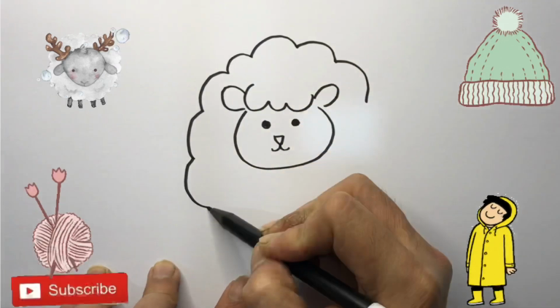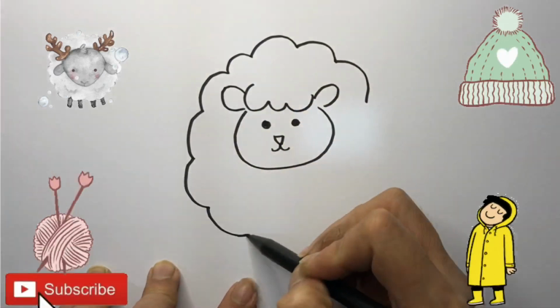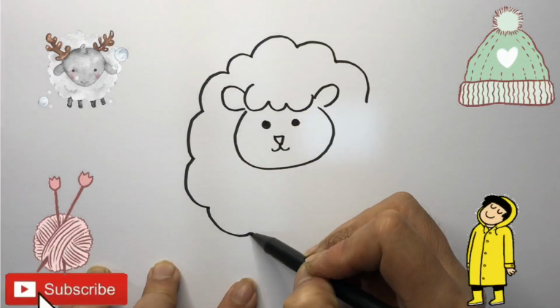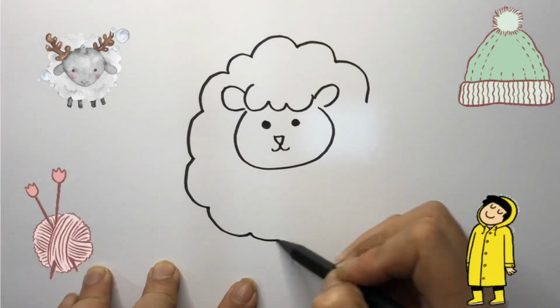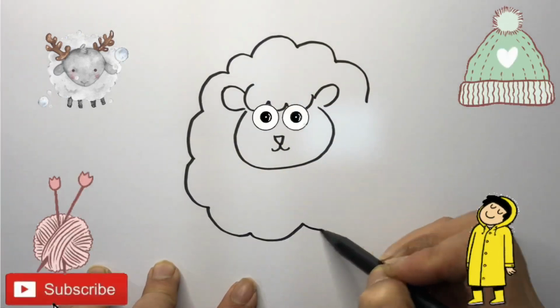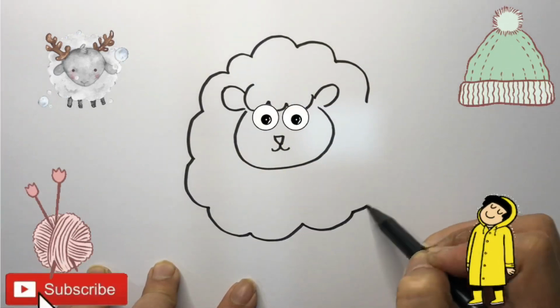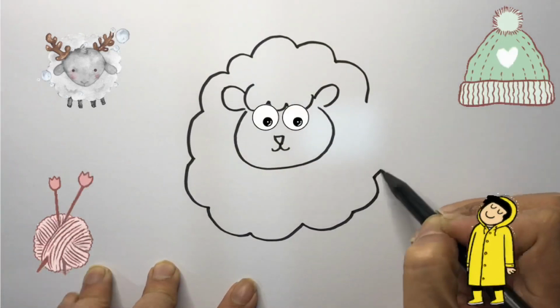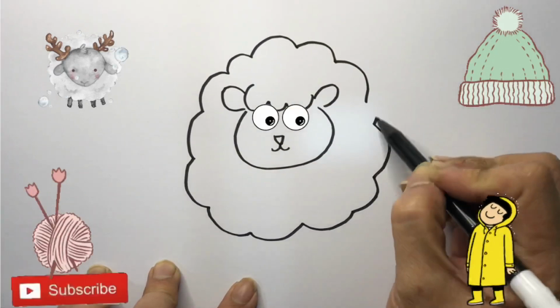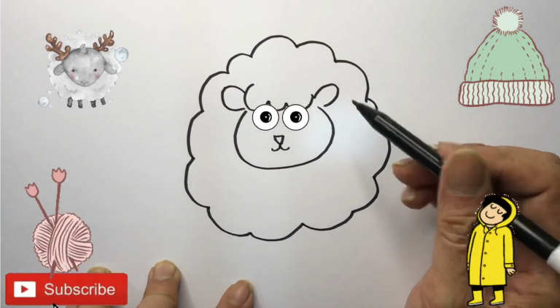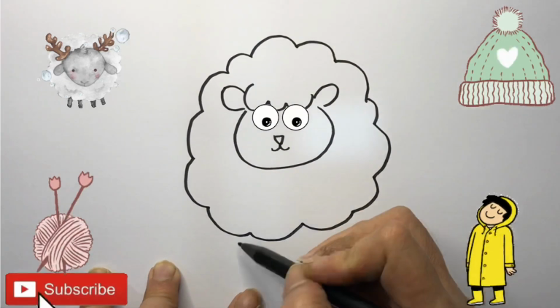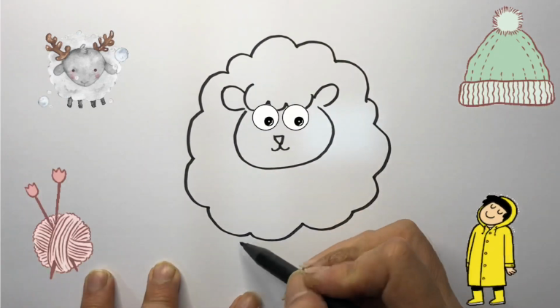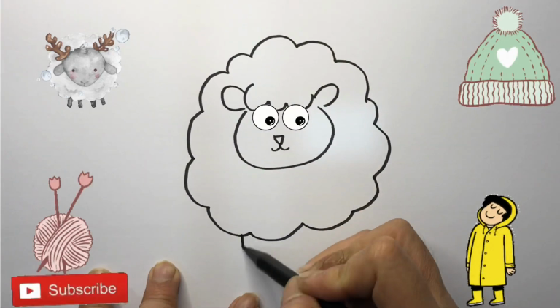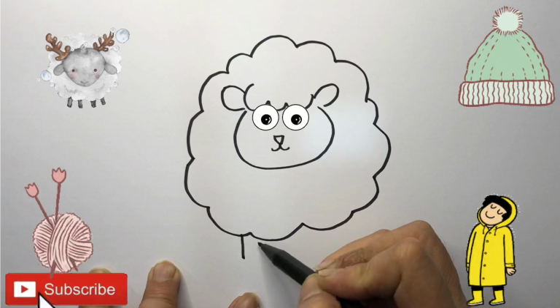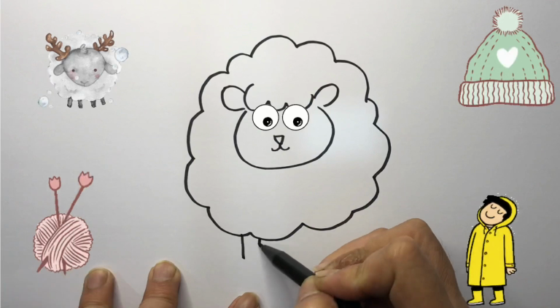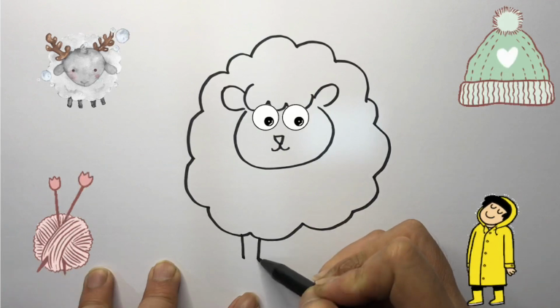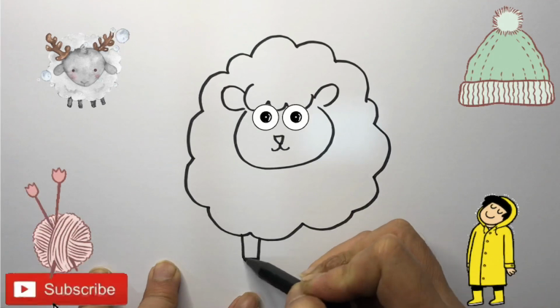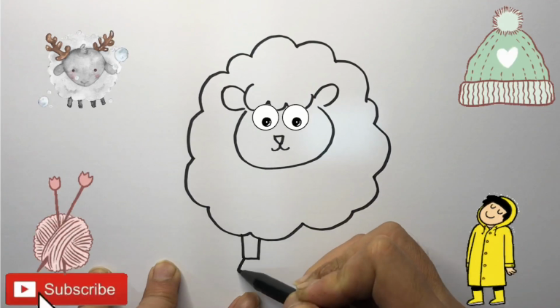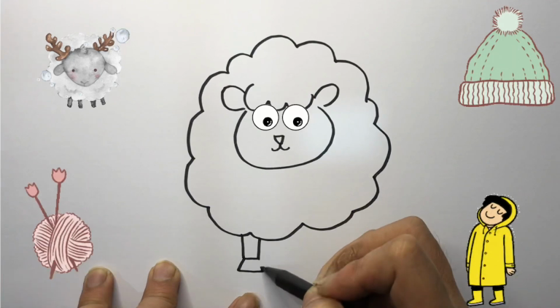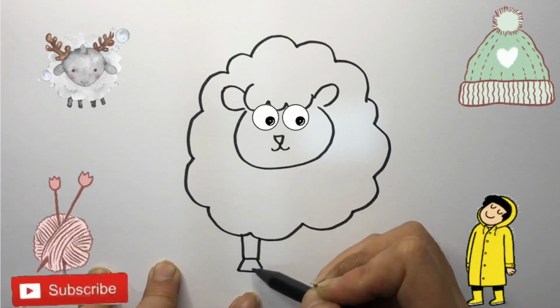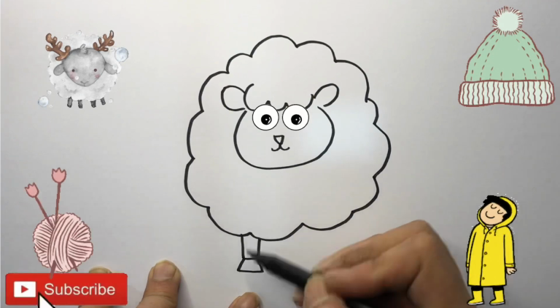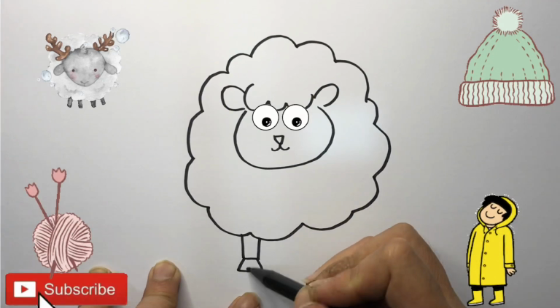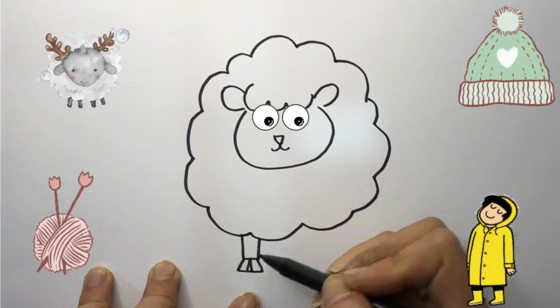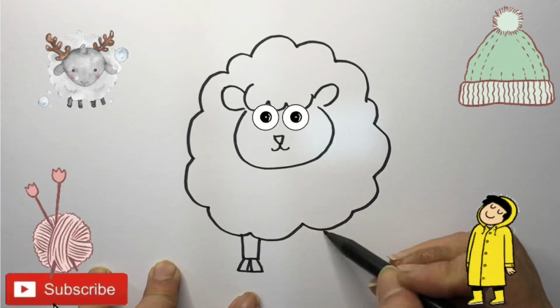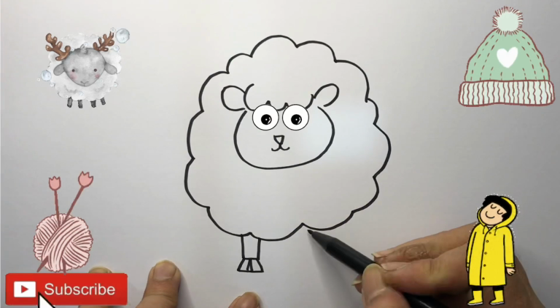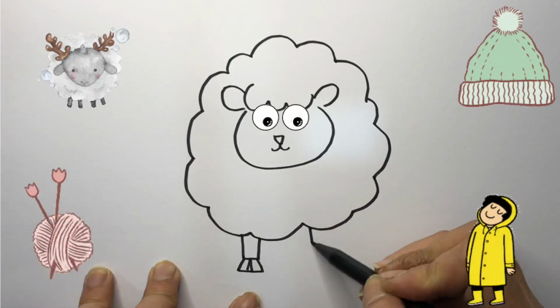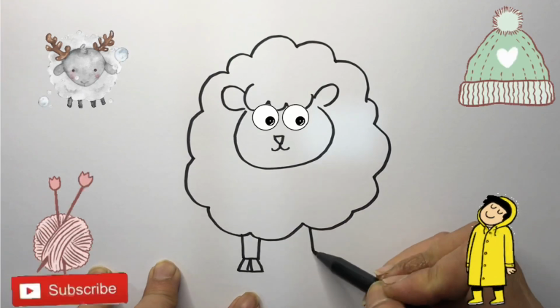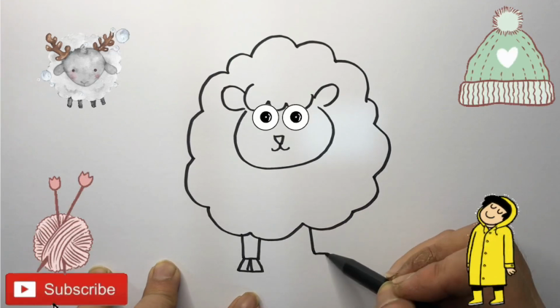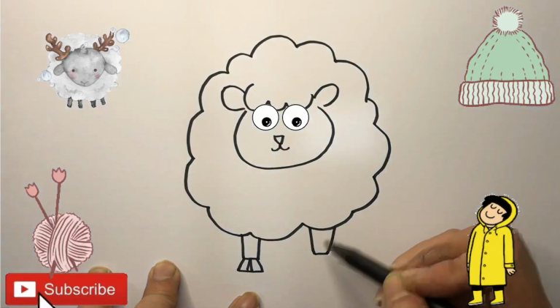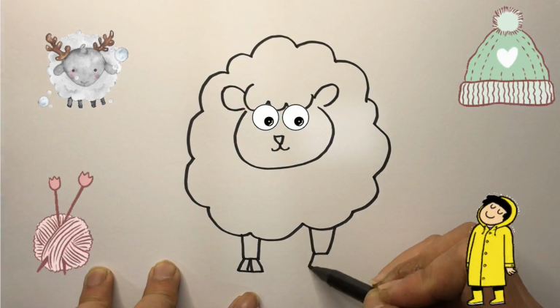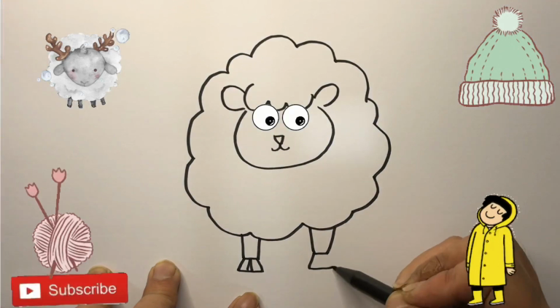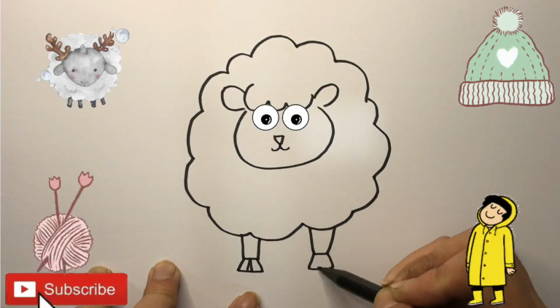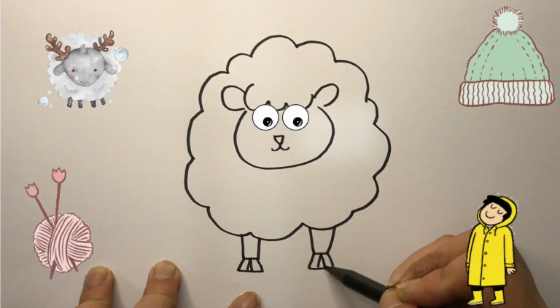And everywhere that Mary went, the lamb was sure to go.